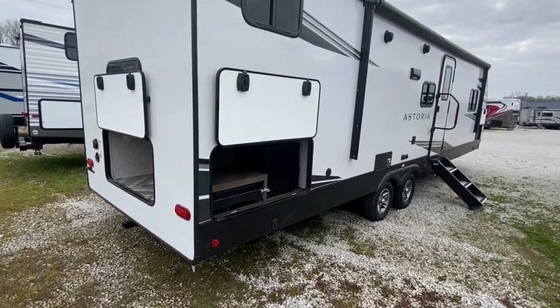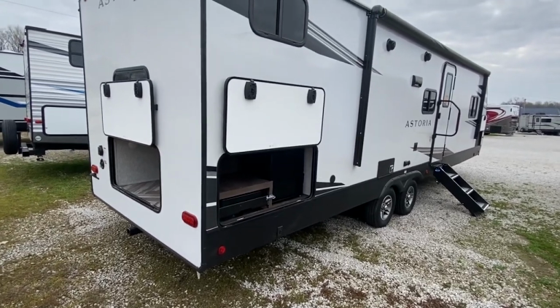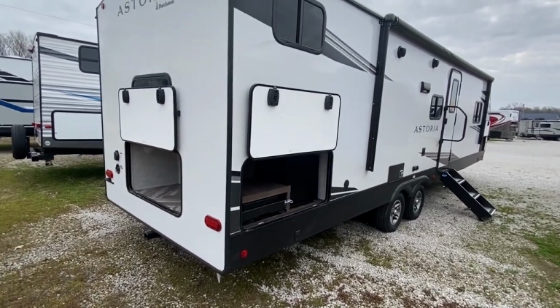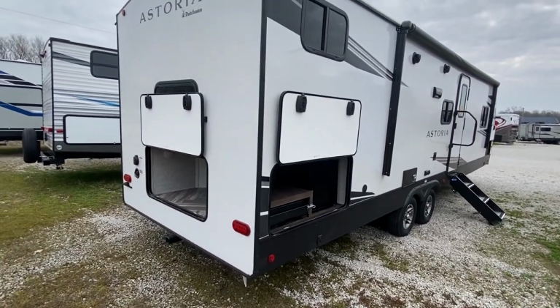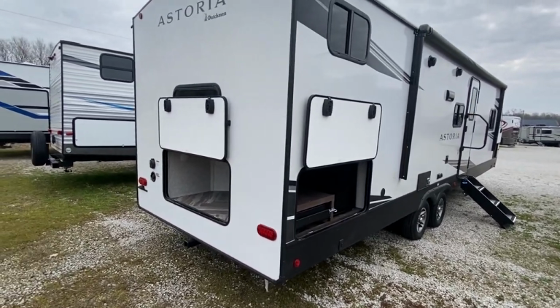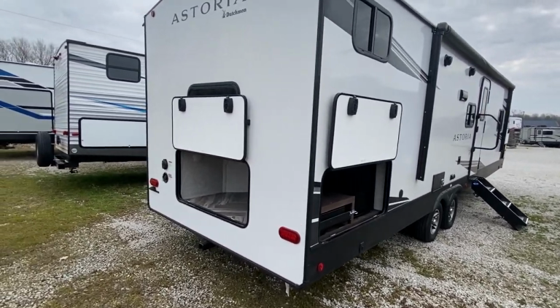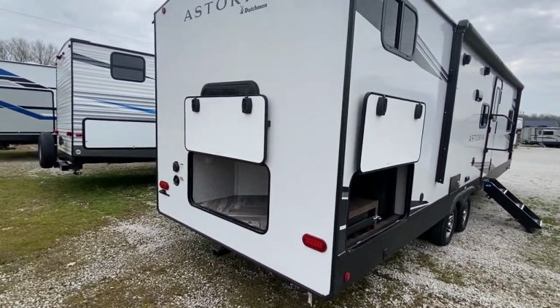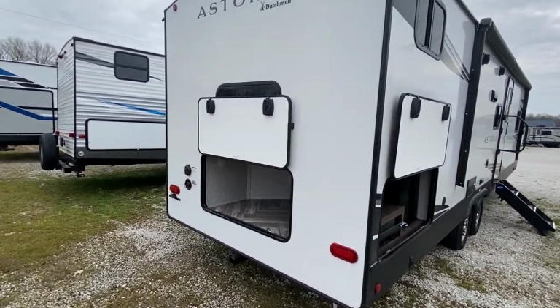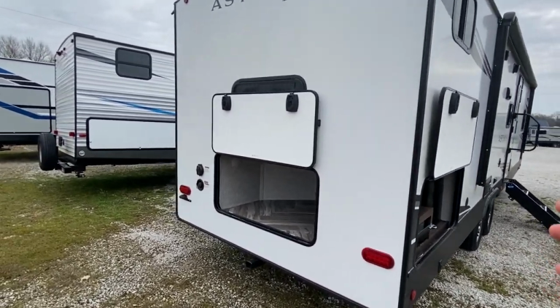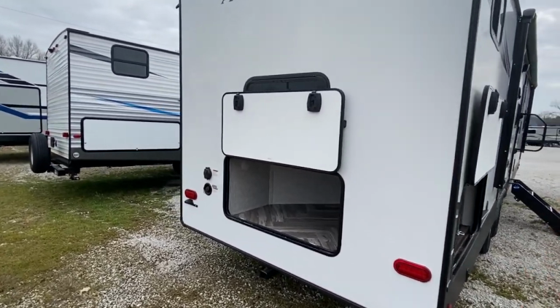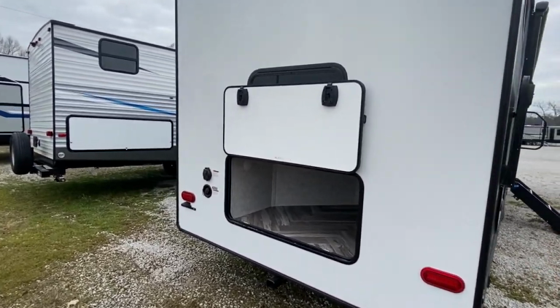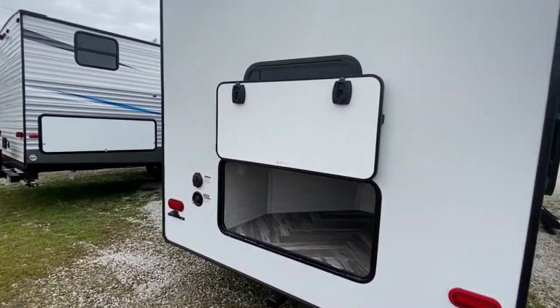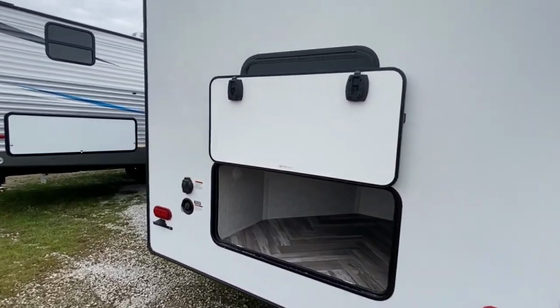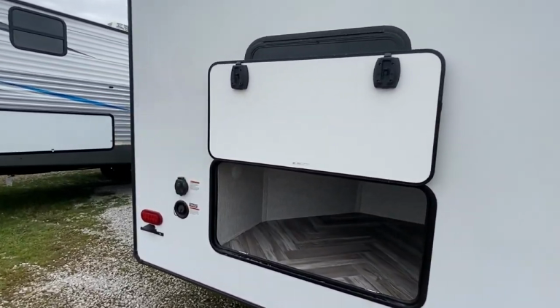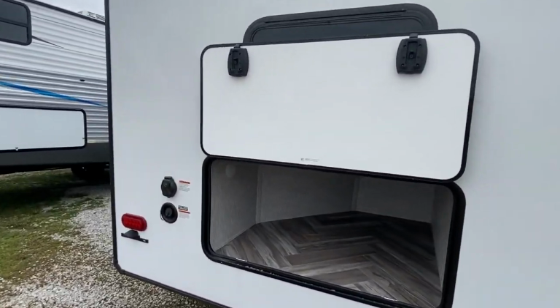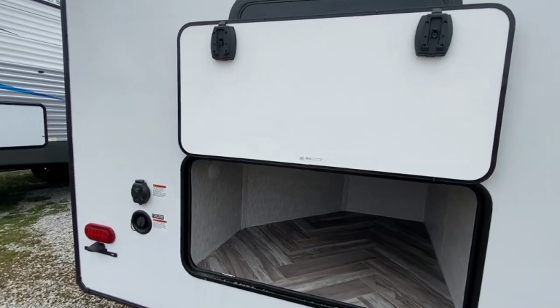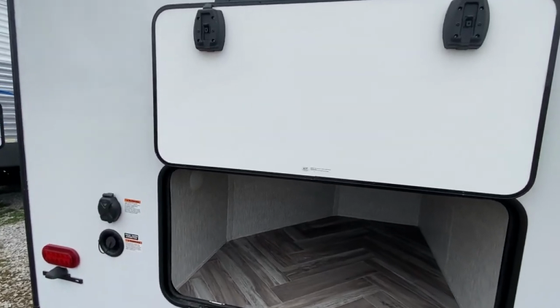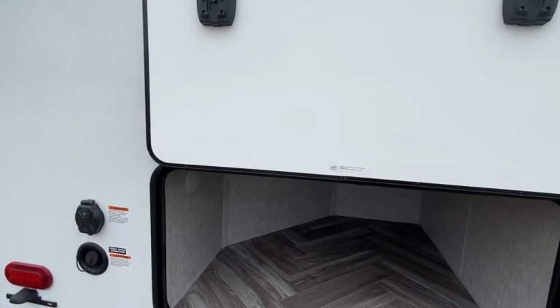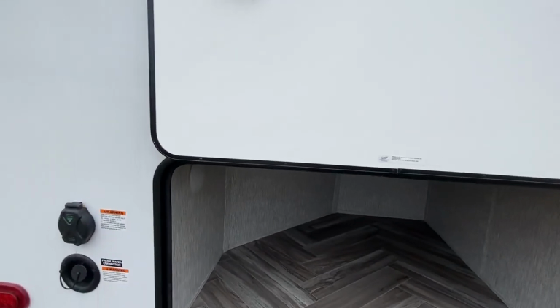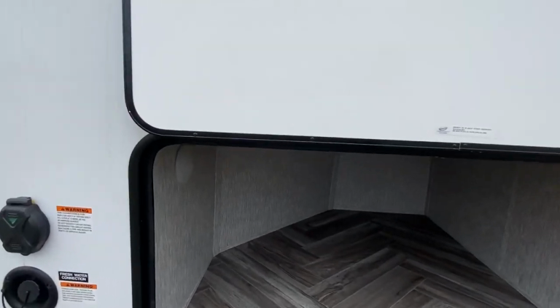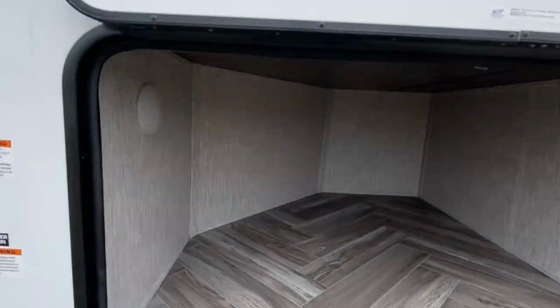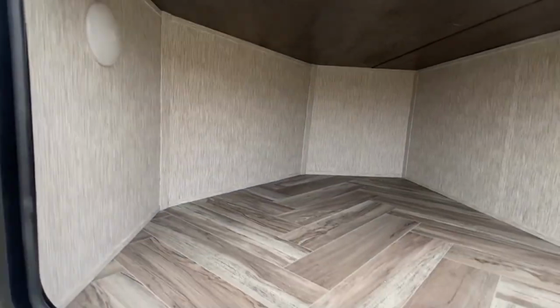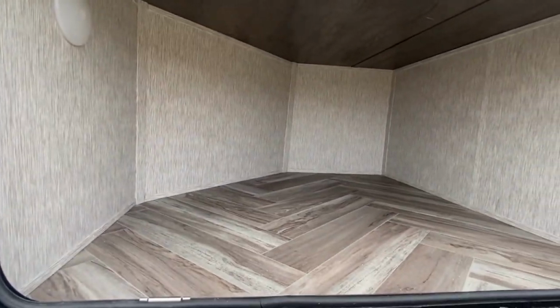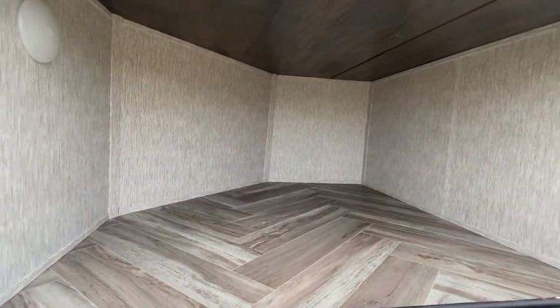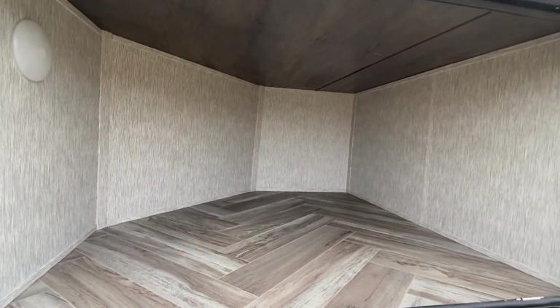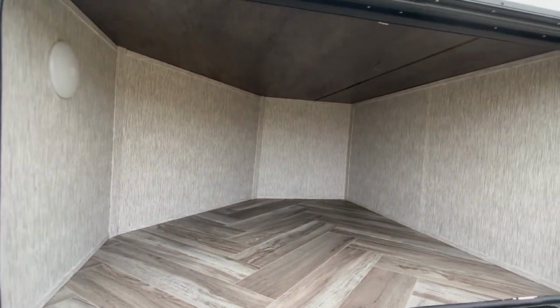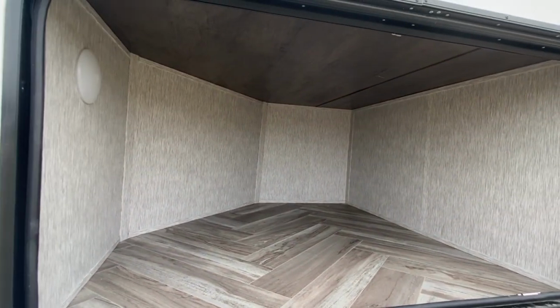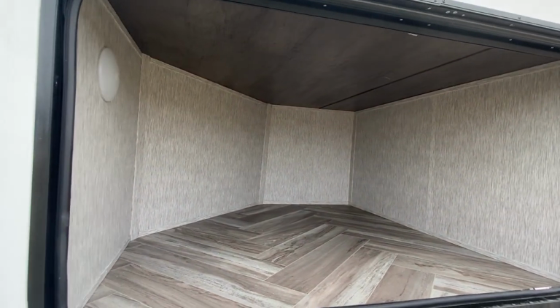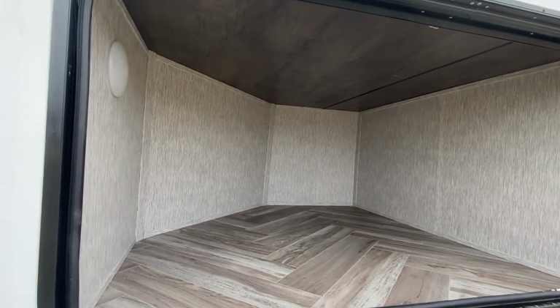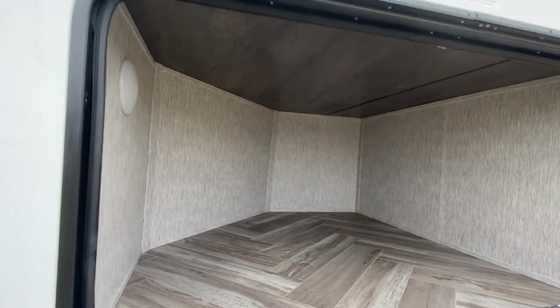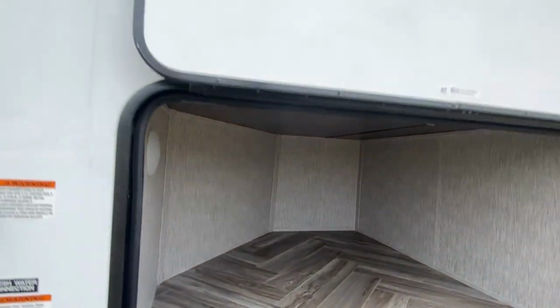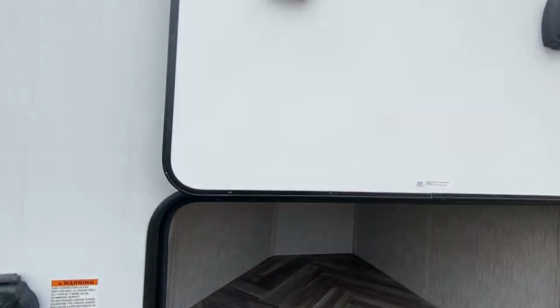Check this out — this is what I was talking about. We've got another storage compartment back here. This is one of the cool features on this one. That's awesome, right?